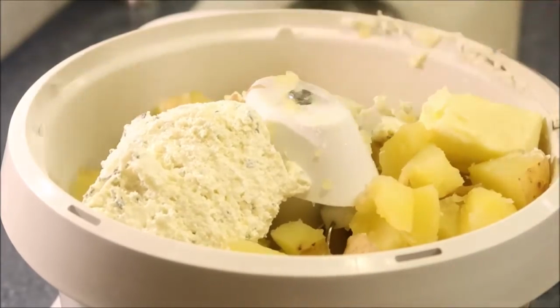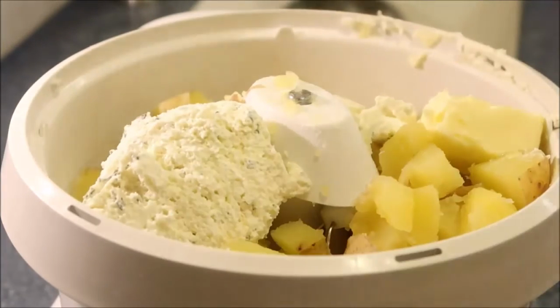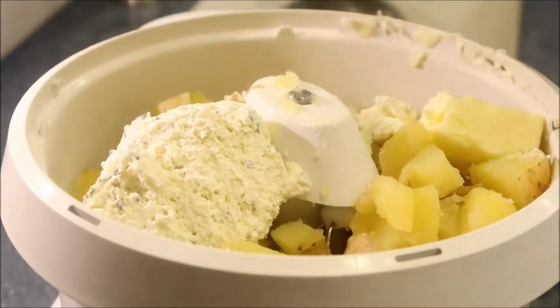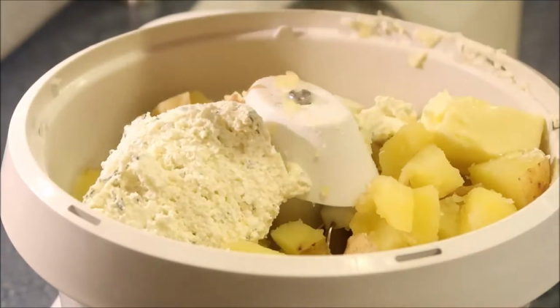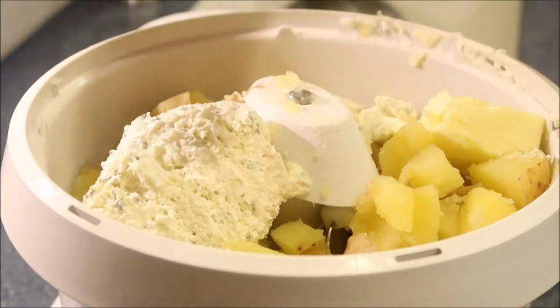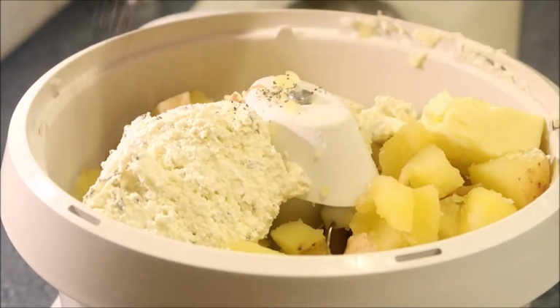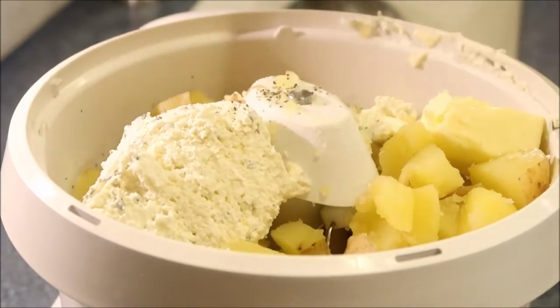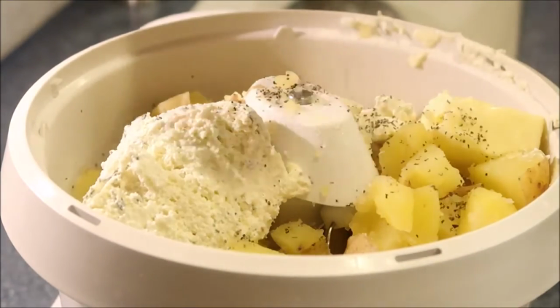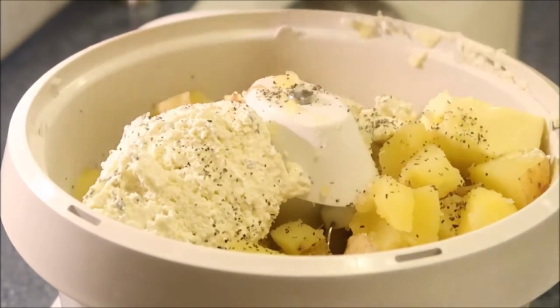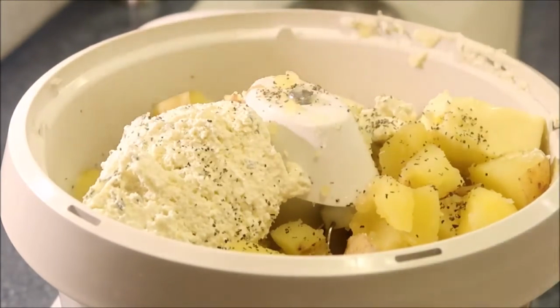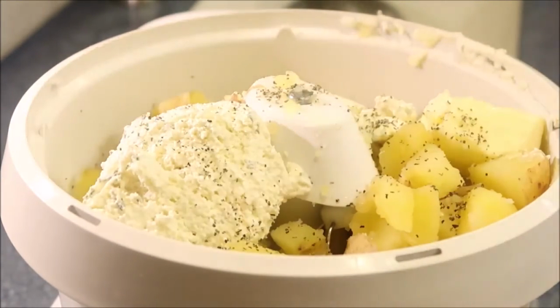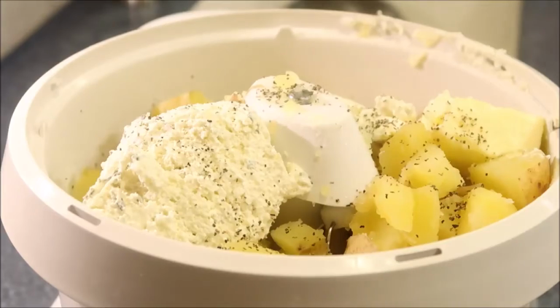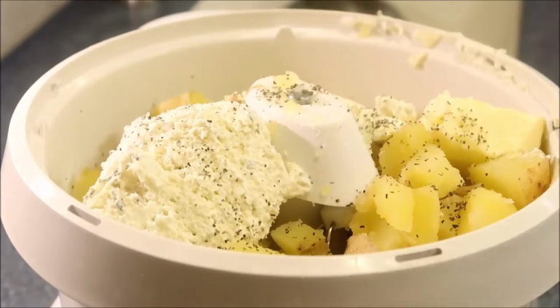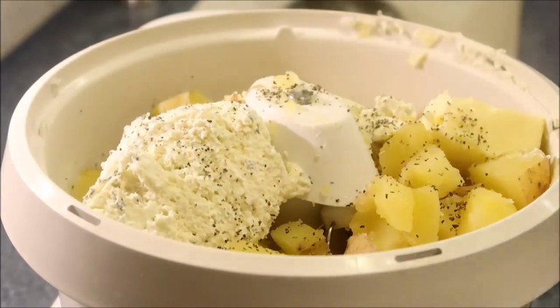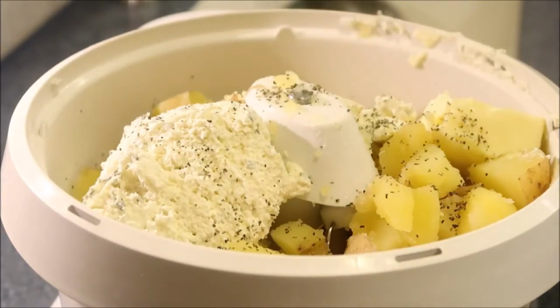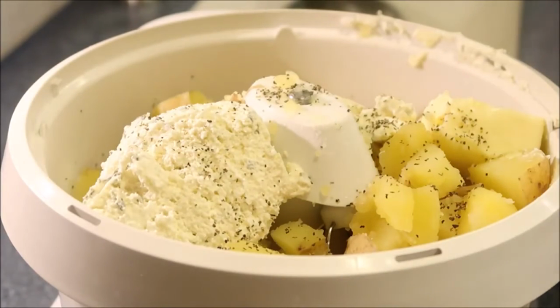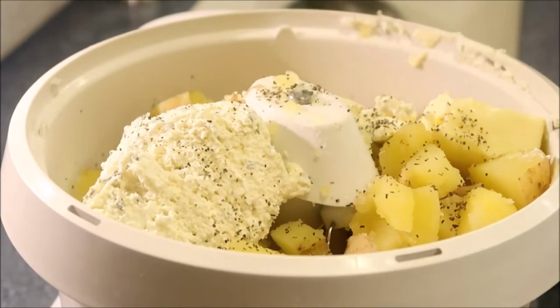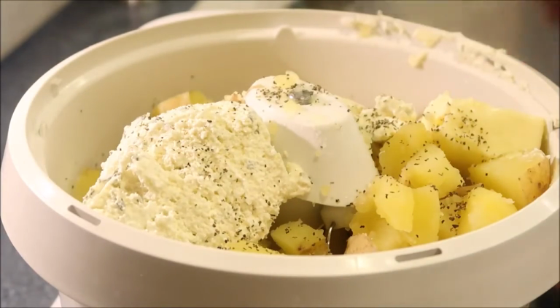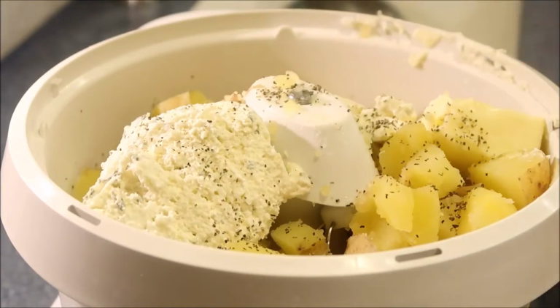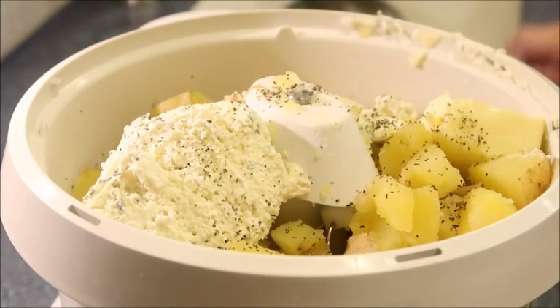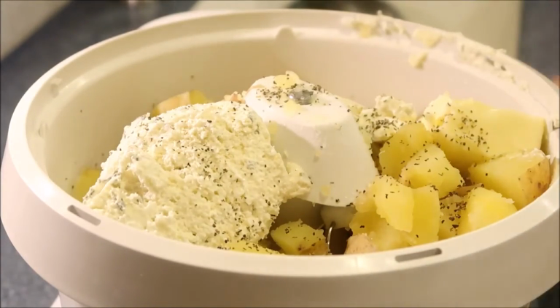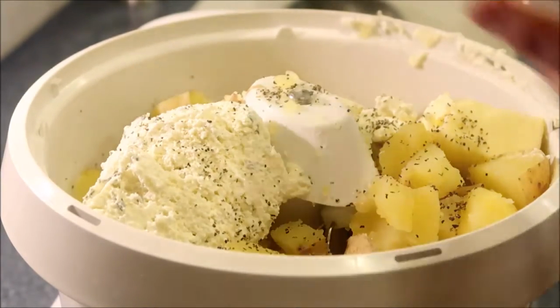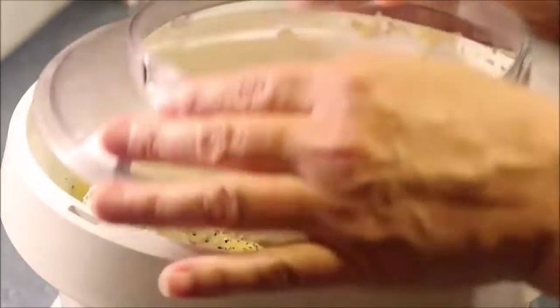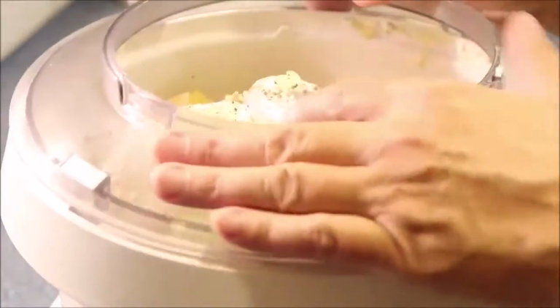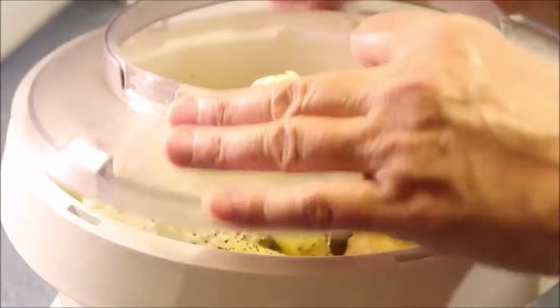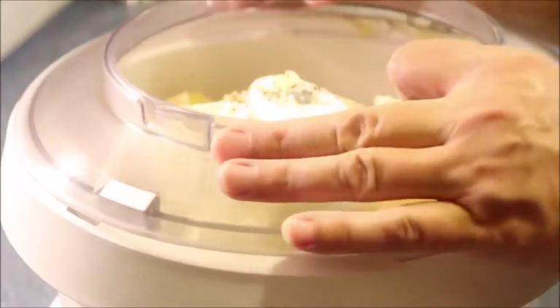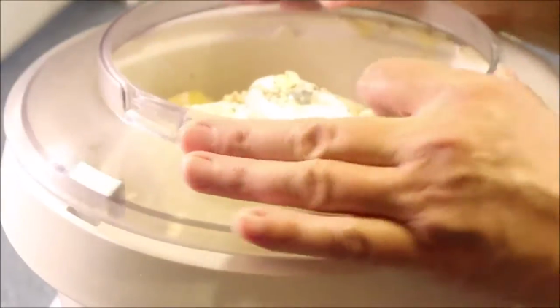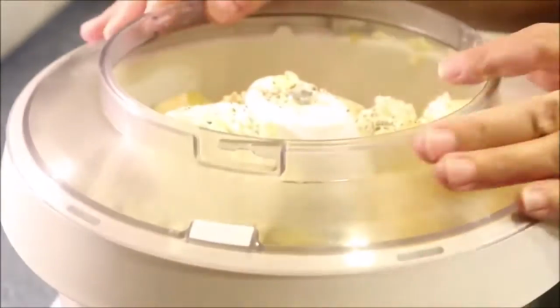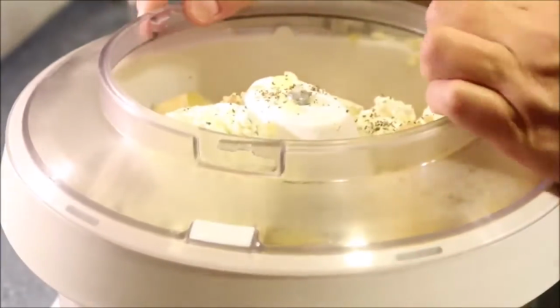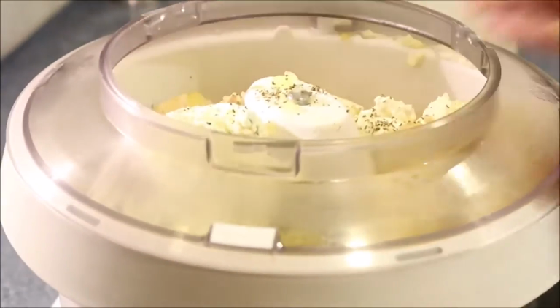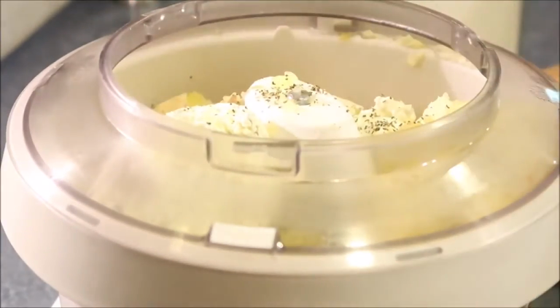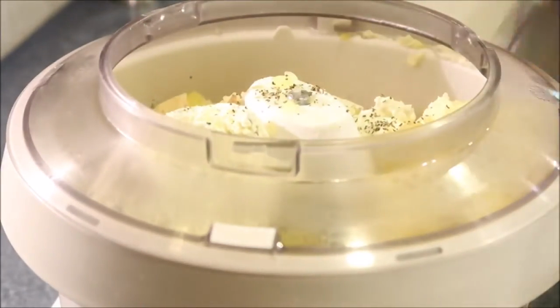I'm going to add in some black pepper. I'm not going to add any salt right now because I added it in with my water and I don't want them too salty, so I'm going to mix this up and see if it needs more salt.